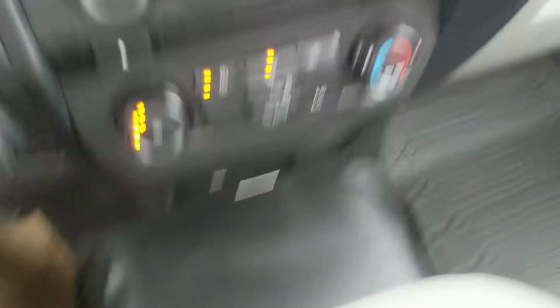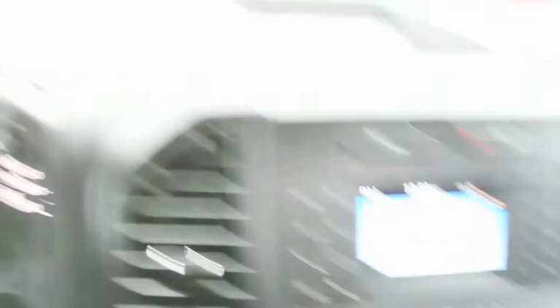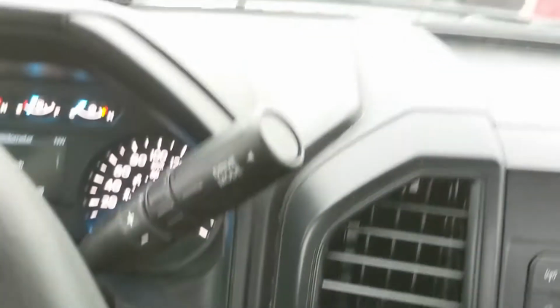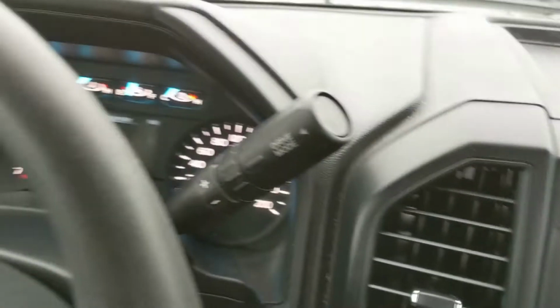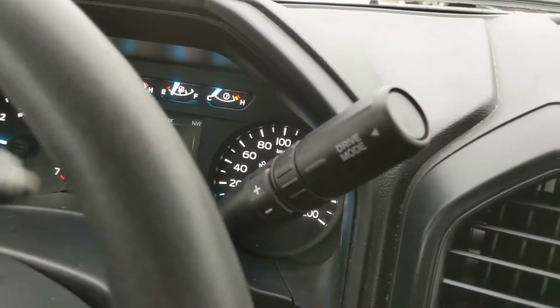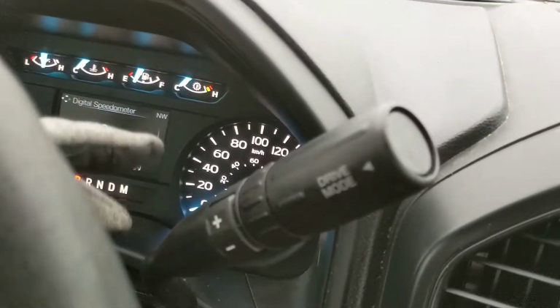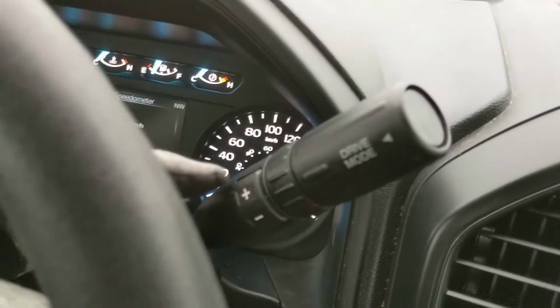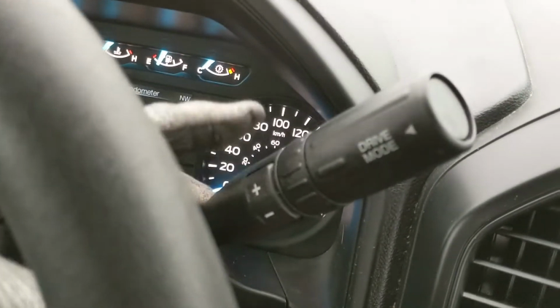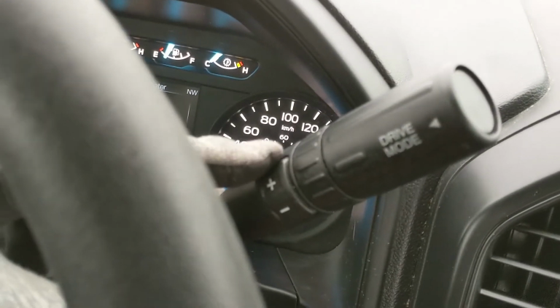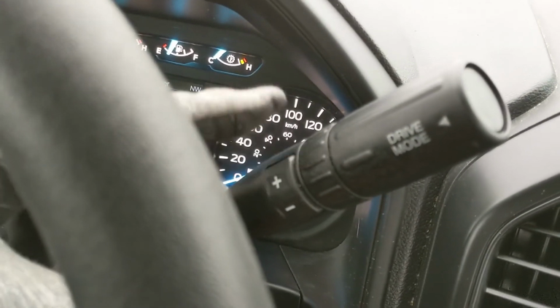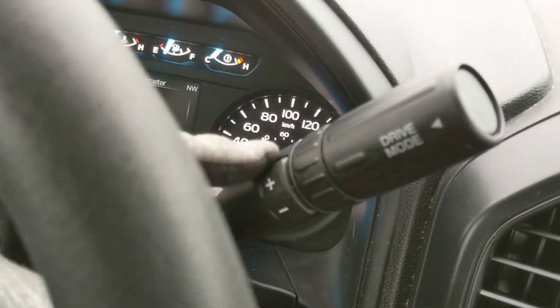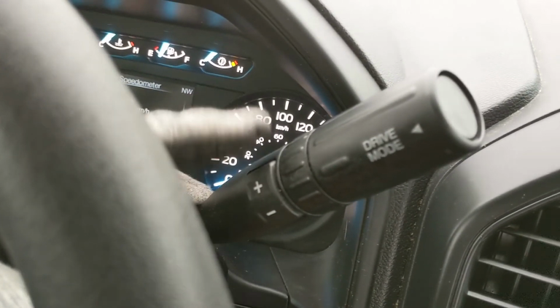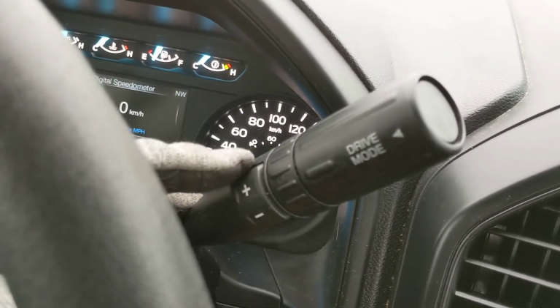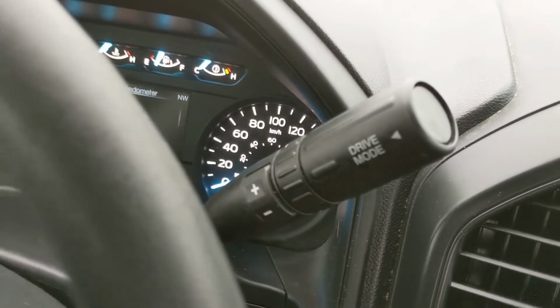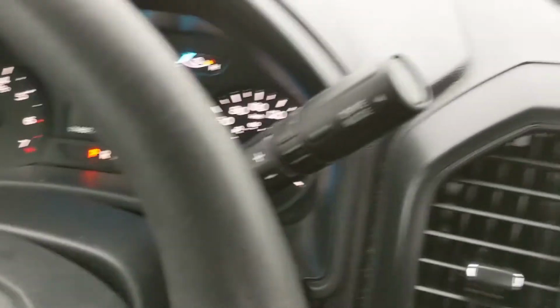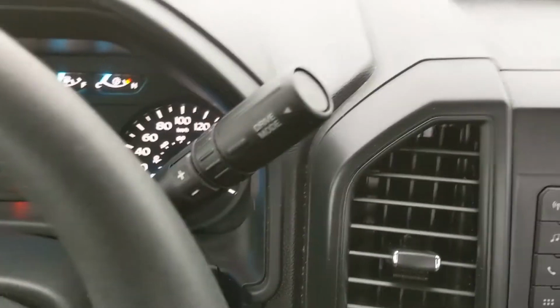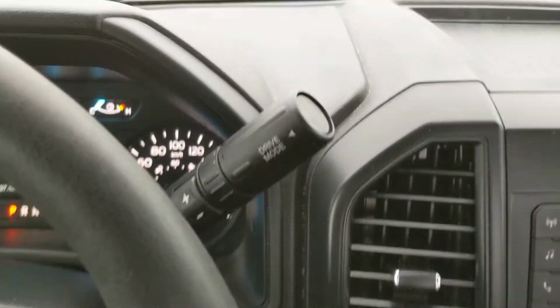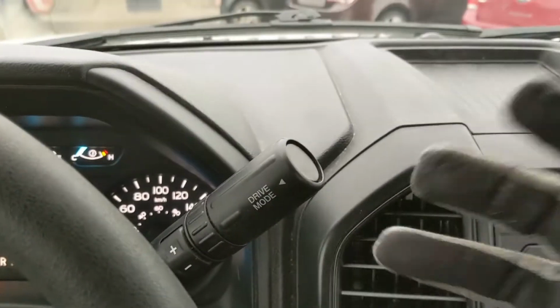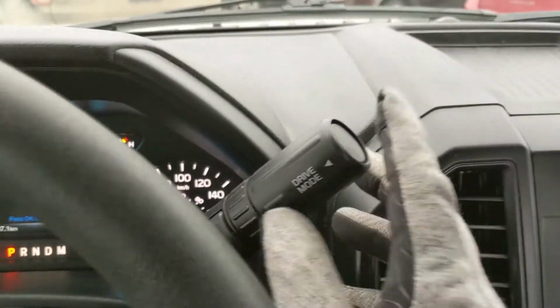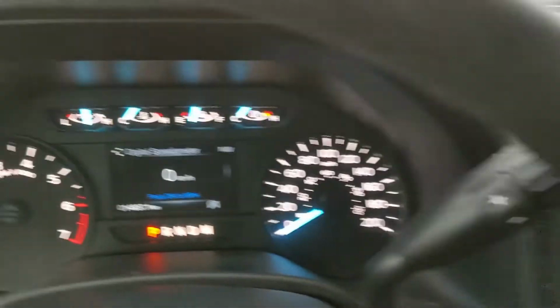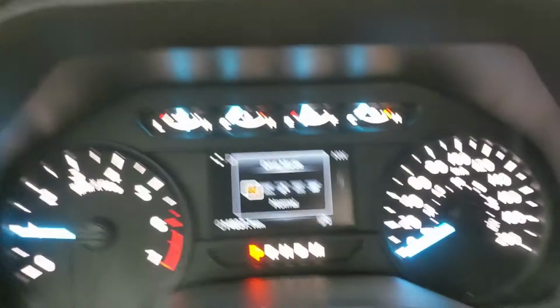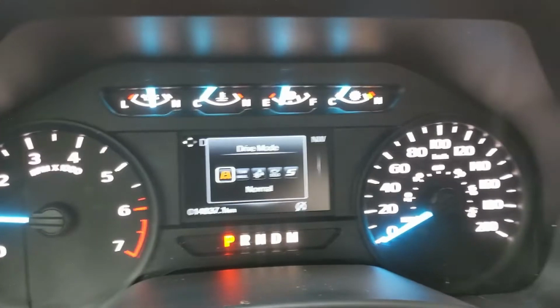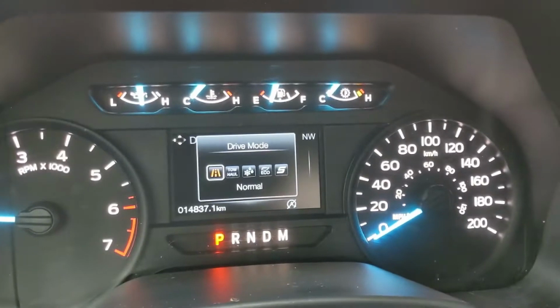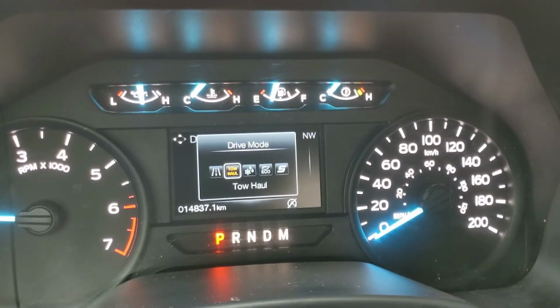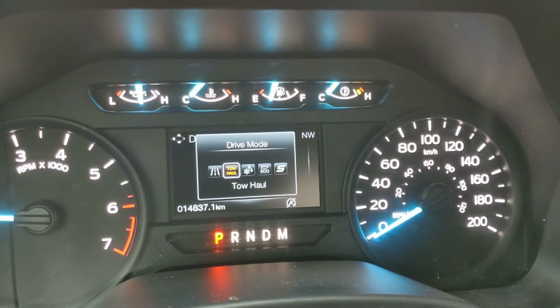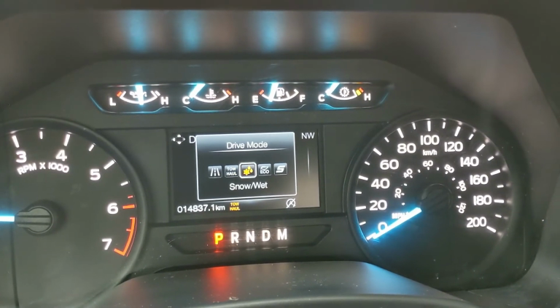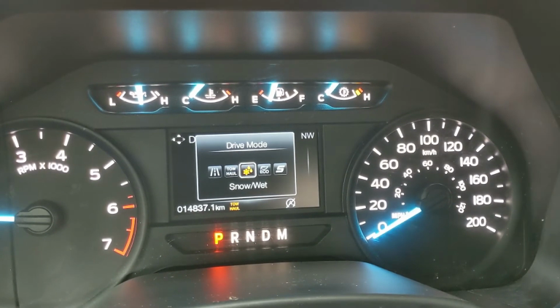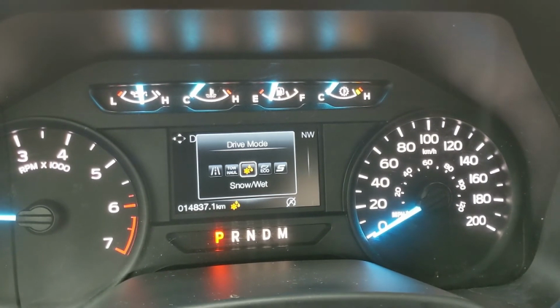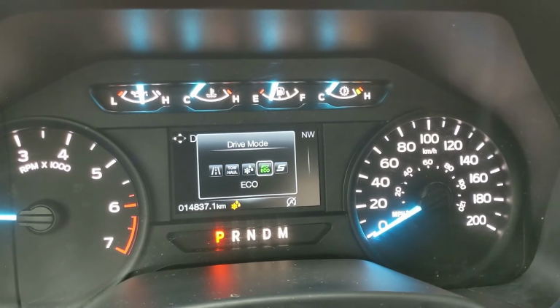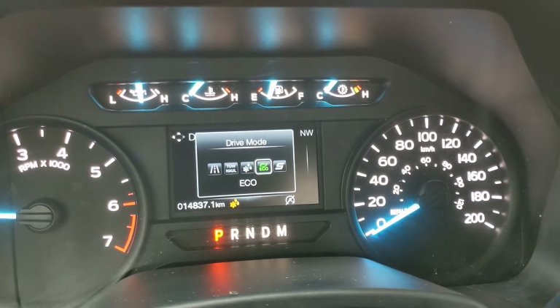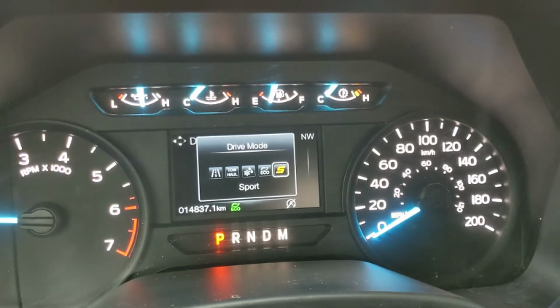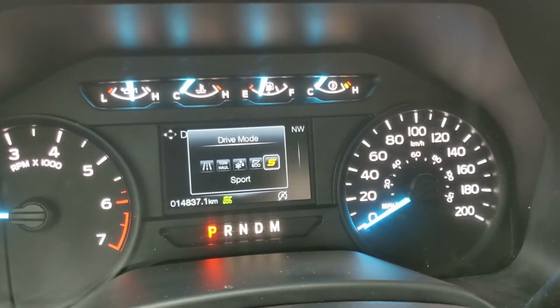Moving on to your column shifter, which does have select shift so you can manually shift through your gears, and your drive mode selector at the end for normal, tow/haul, snow, wet, eco, and sport mode.